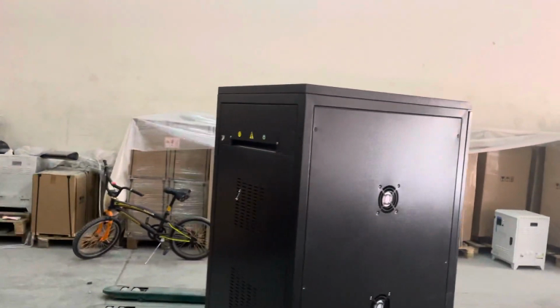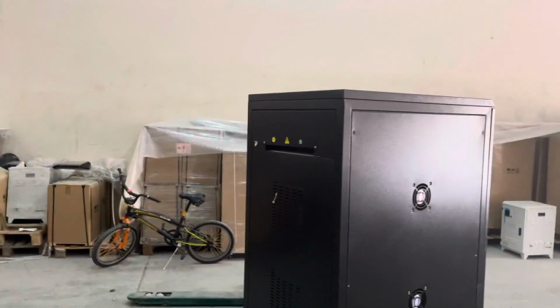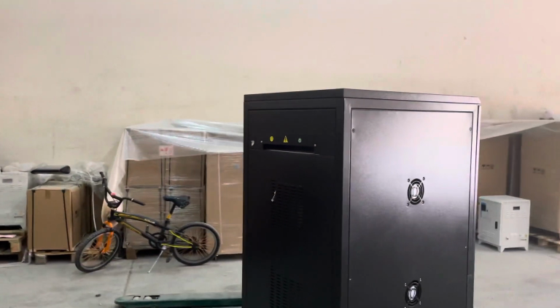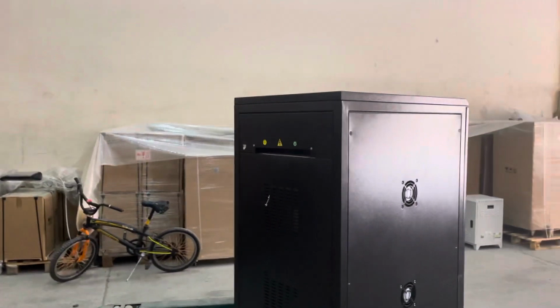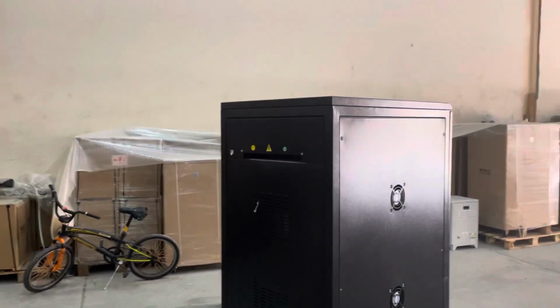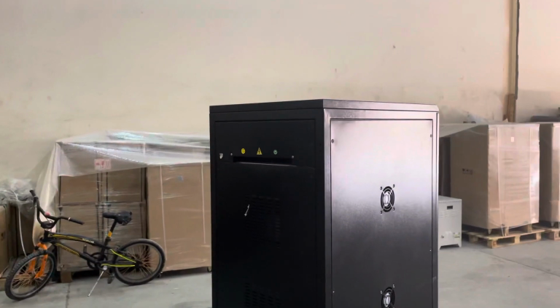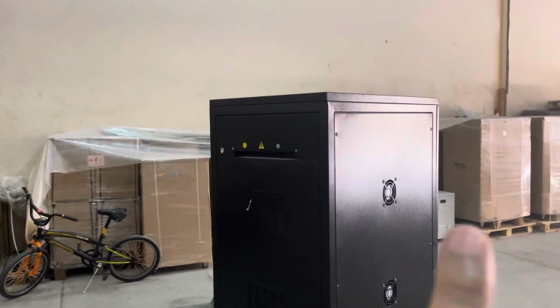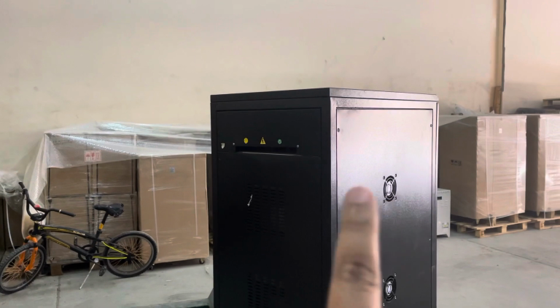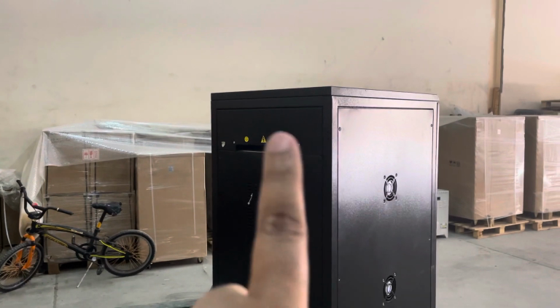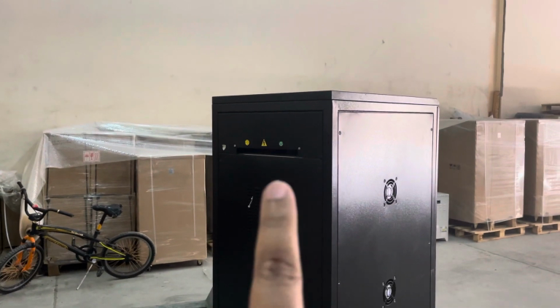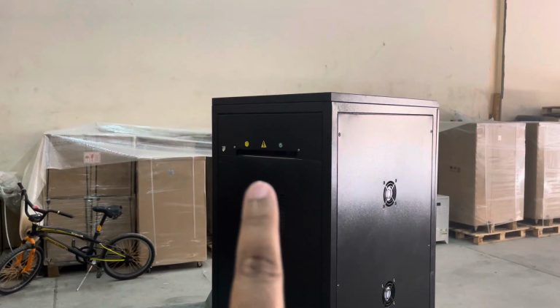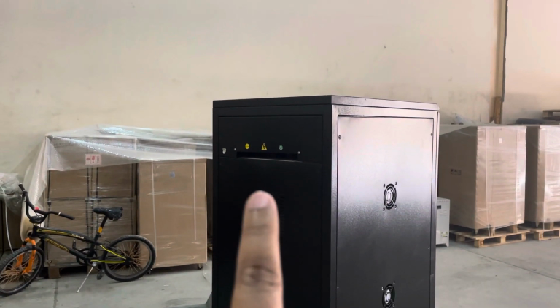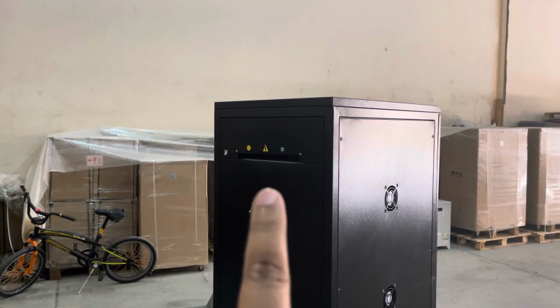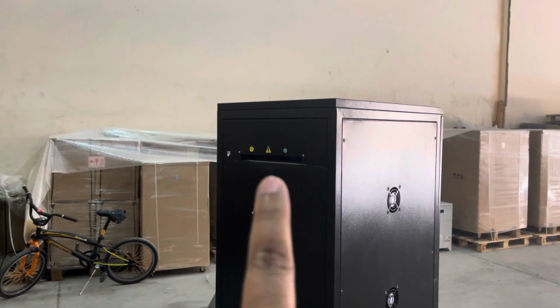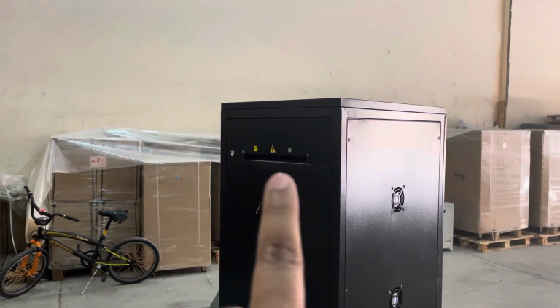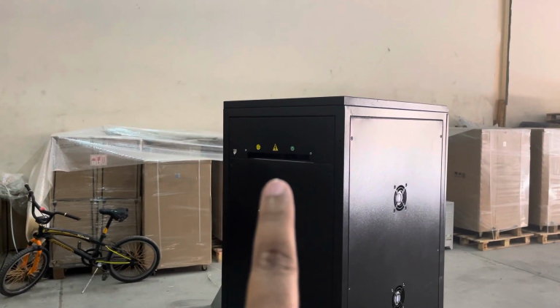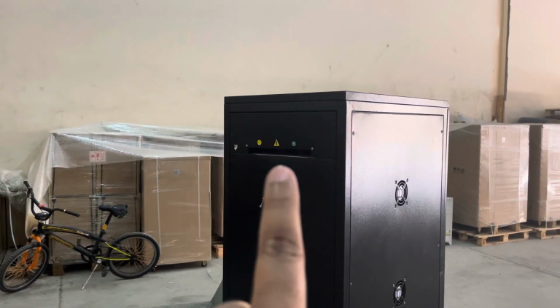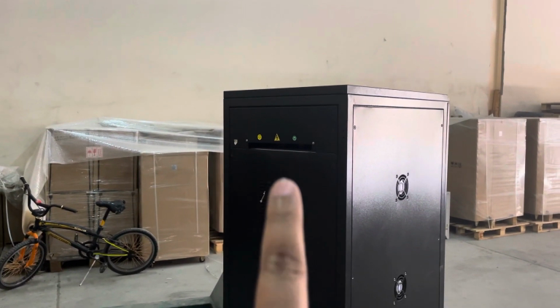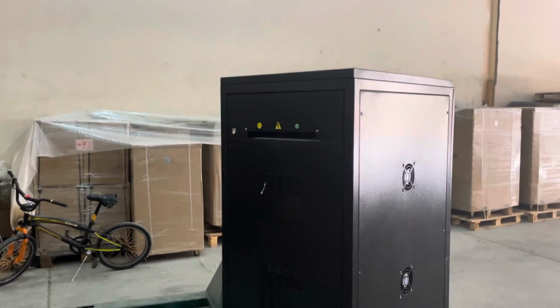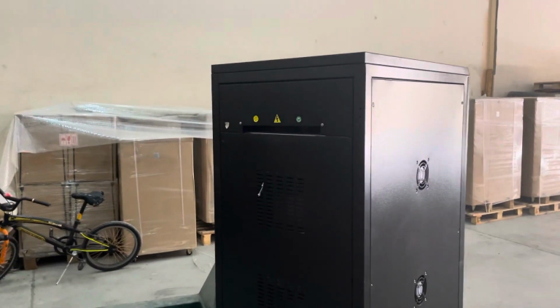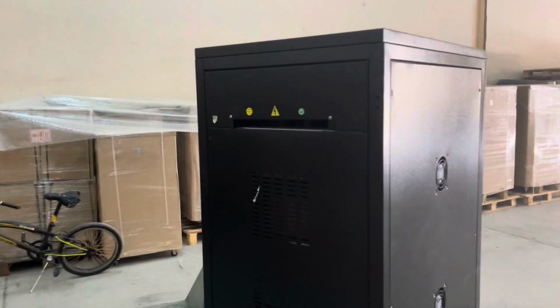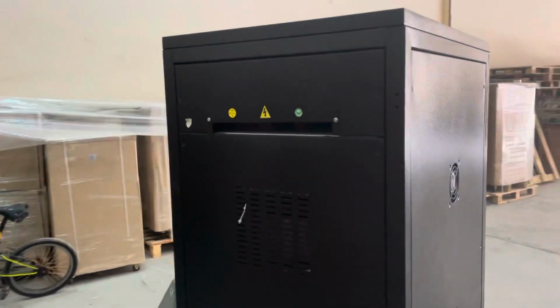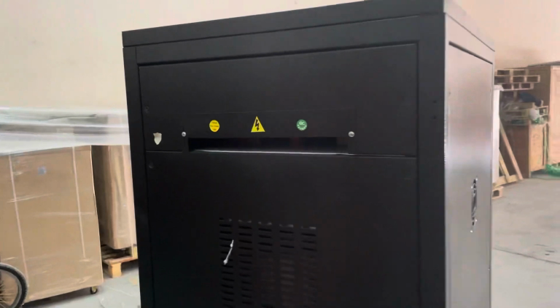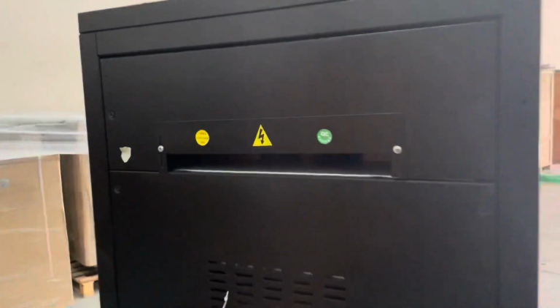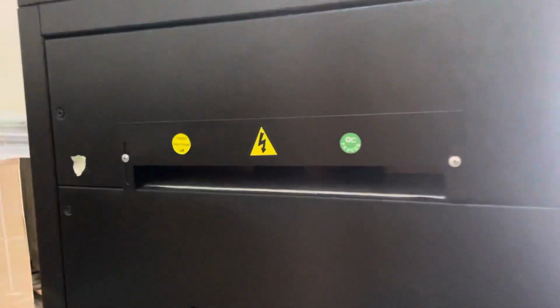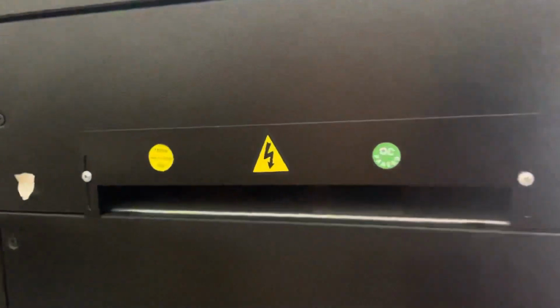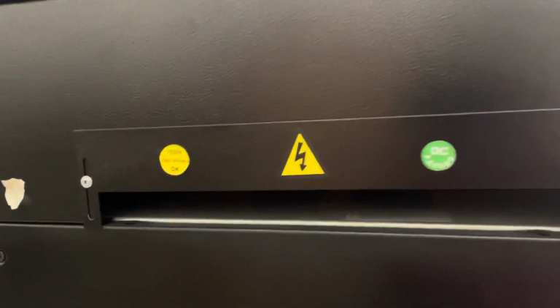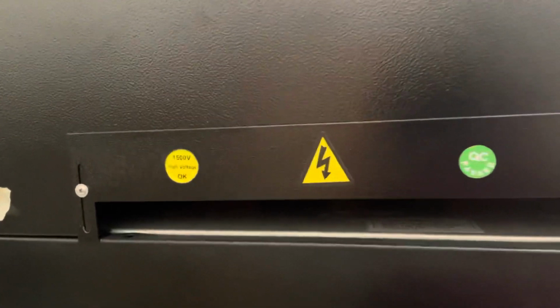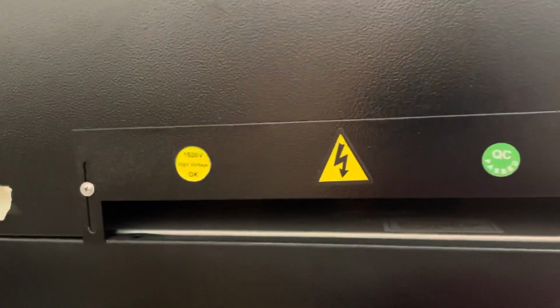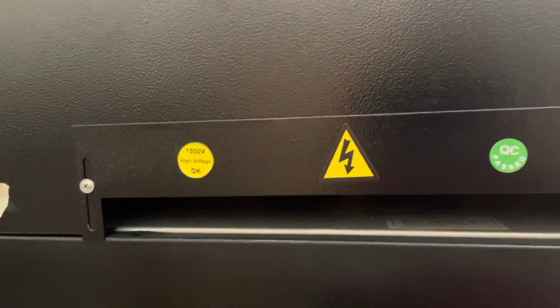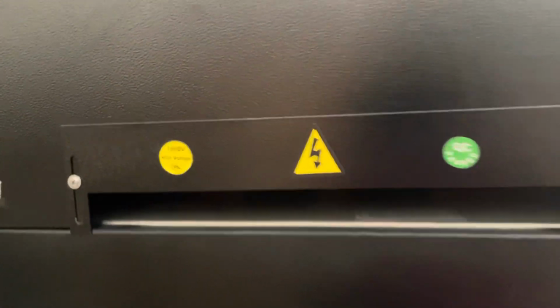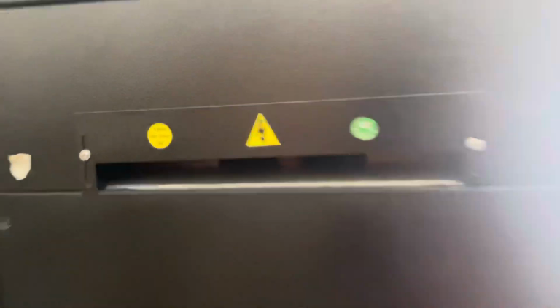This is the back side of the unit. Here is the inlet for the input and output cable.